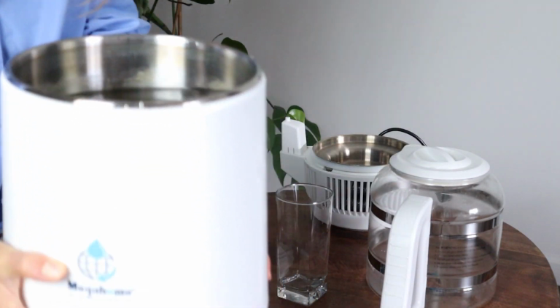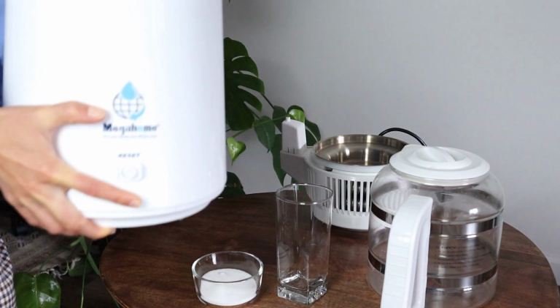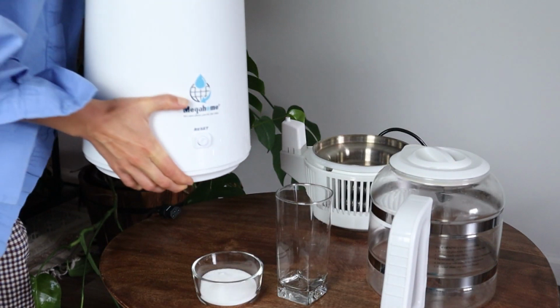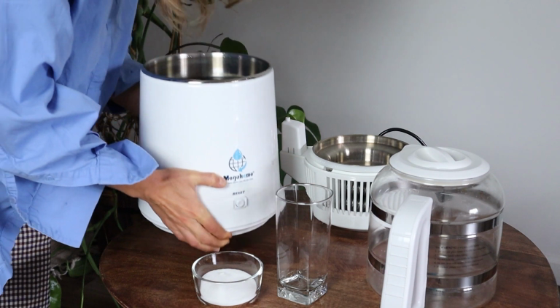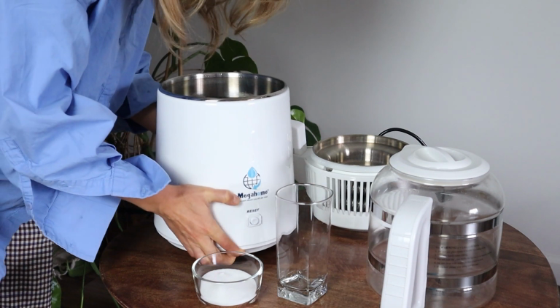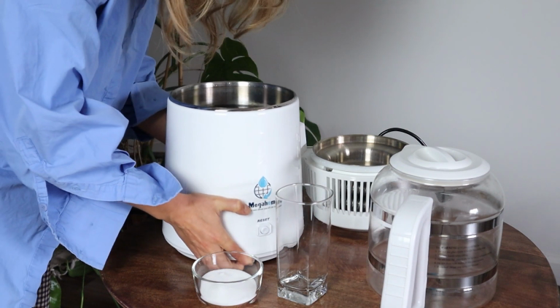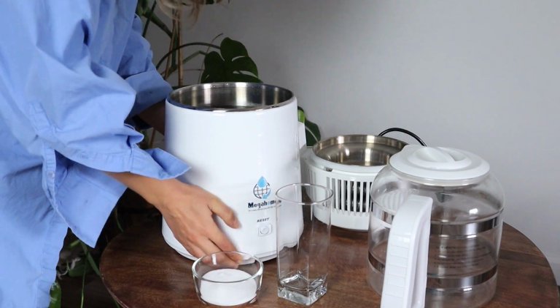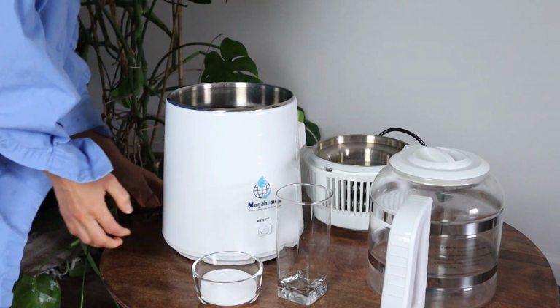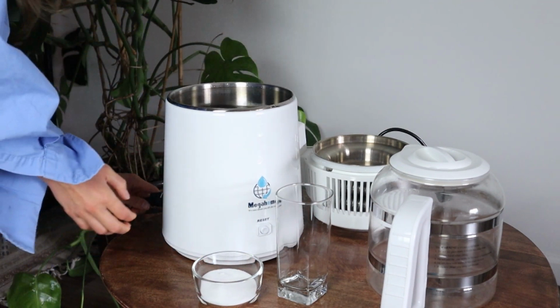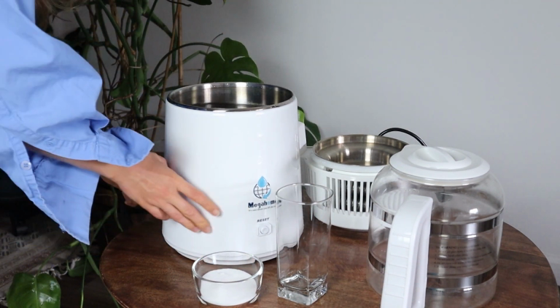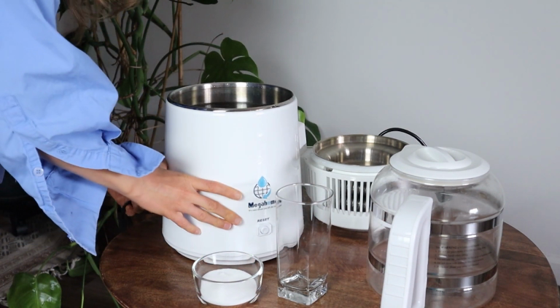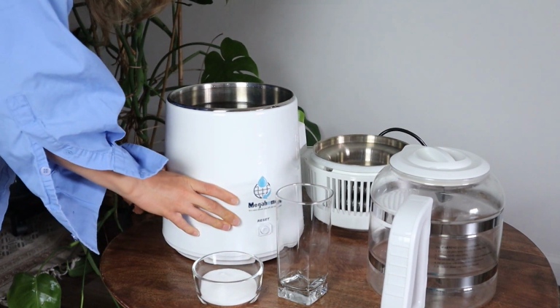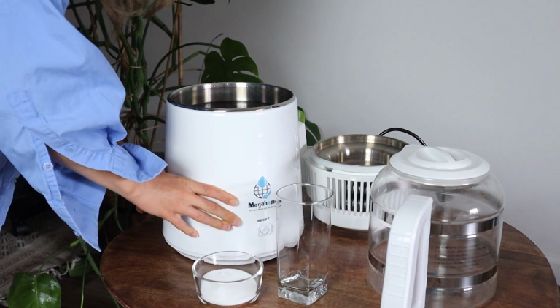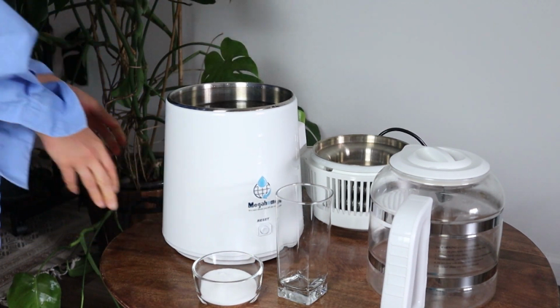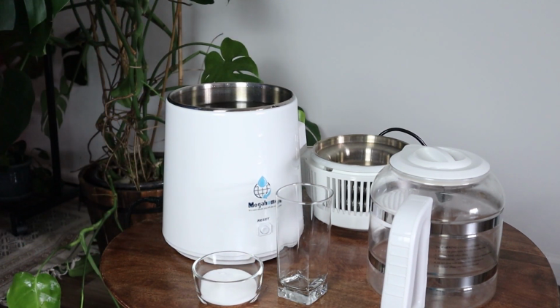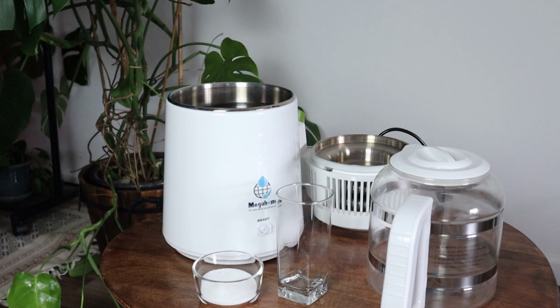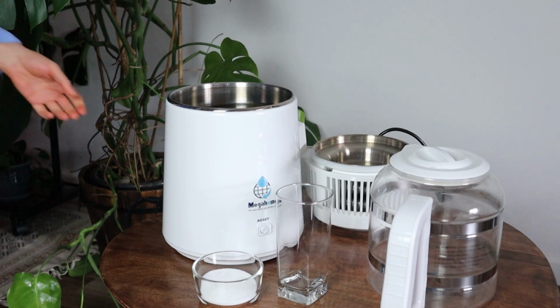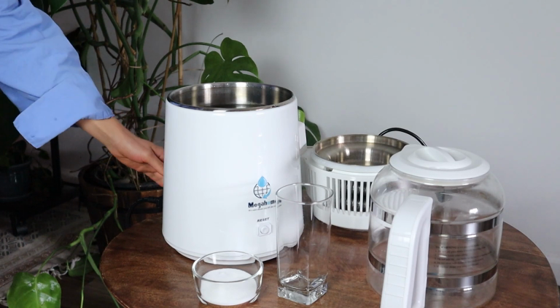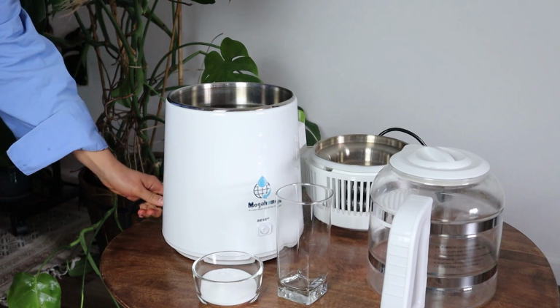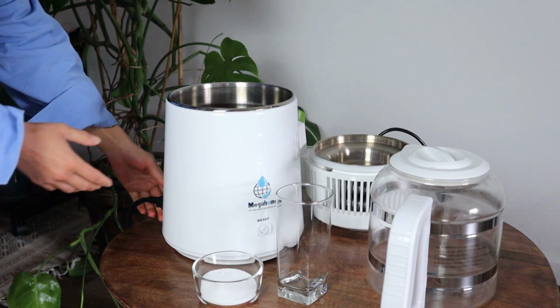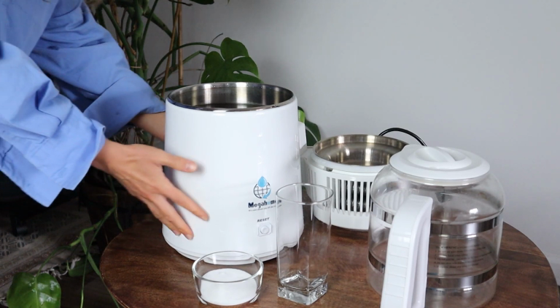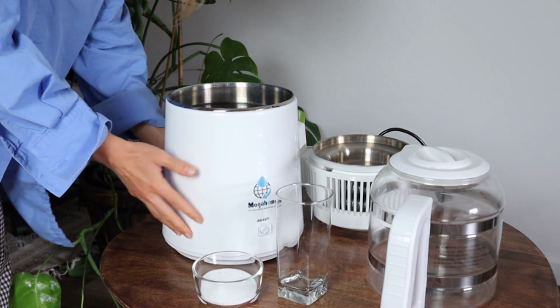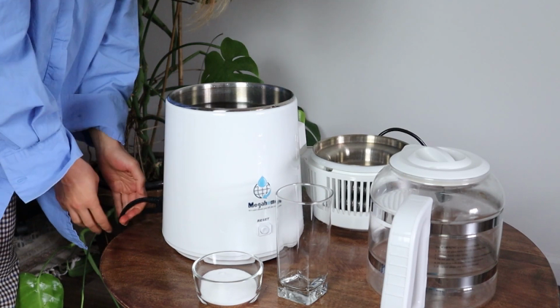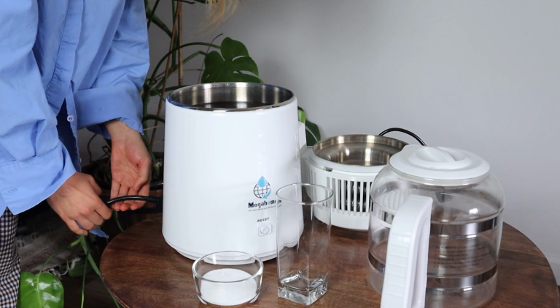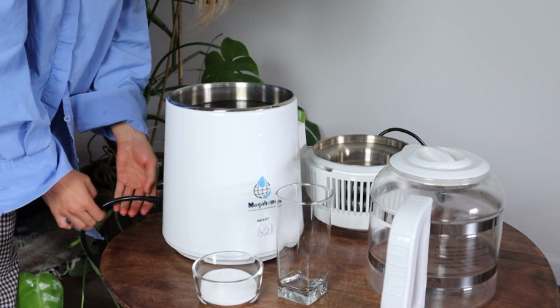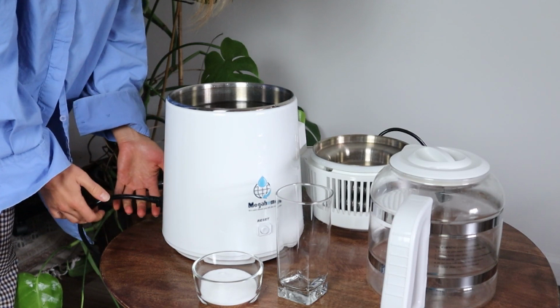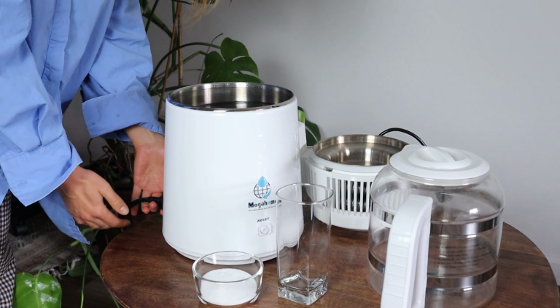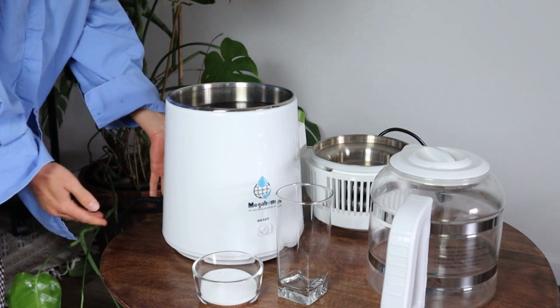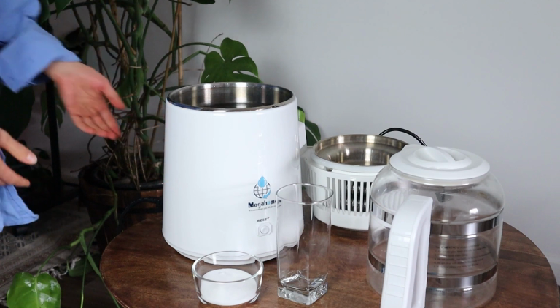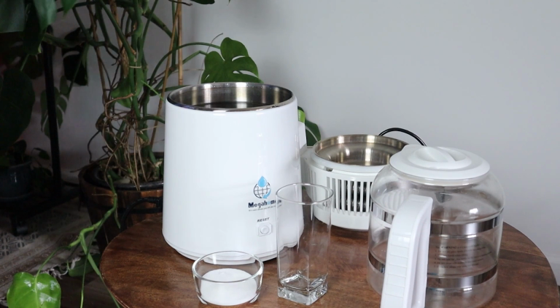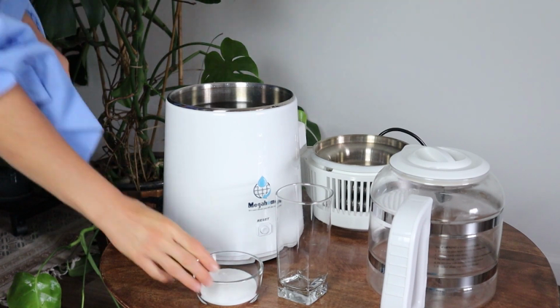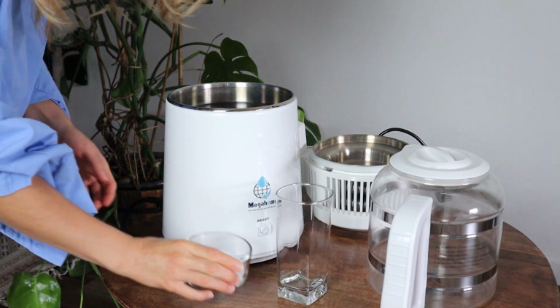I fill it up with hot tap water and I'm going to add citric acid to it. But first we need to plug it in, making sure that no water makes it to any of the outlets — so be careful here. I first plug in to the body and then I plug to the main power outlet.